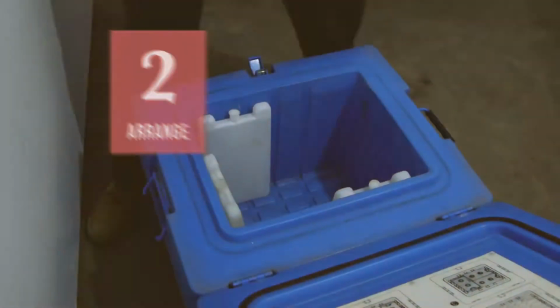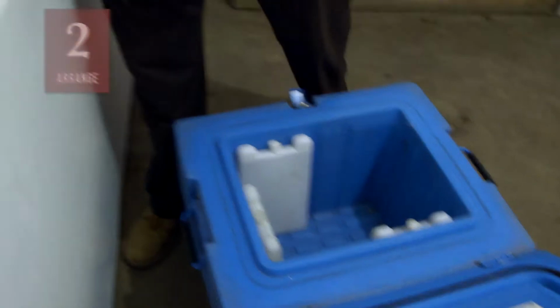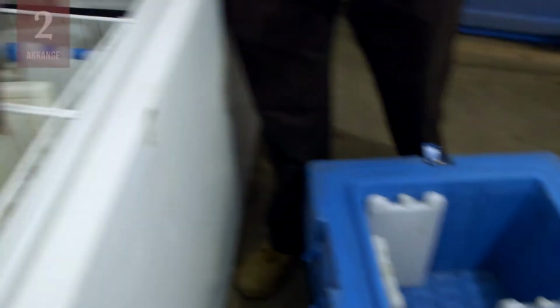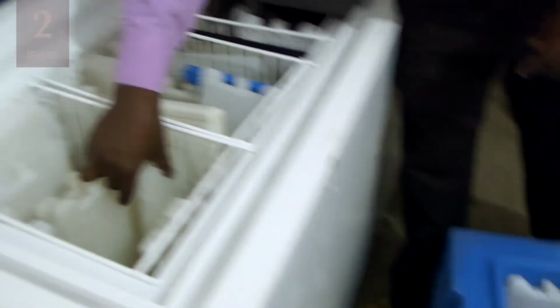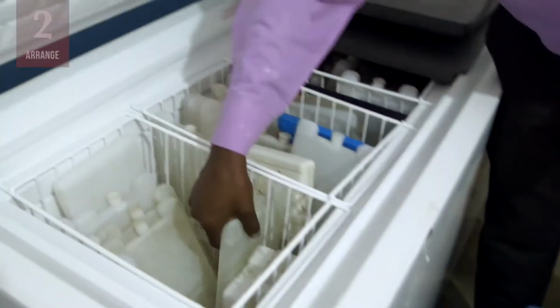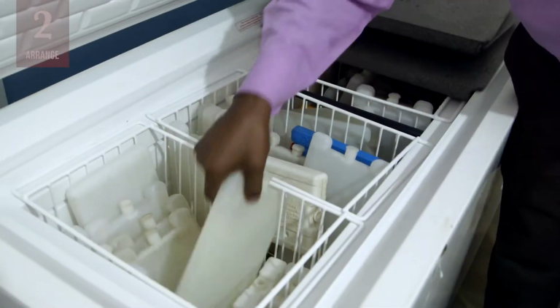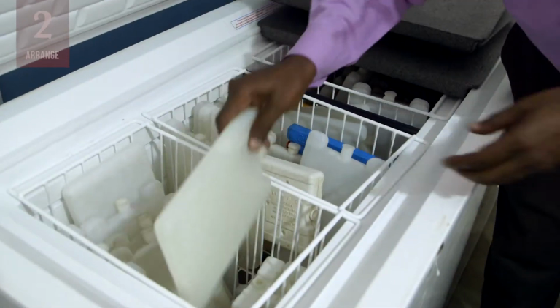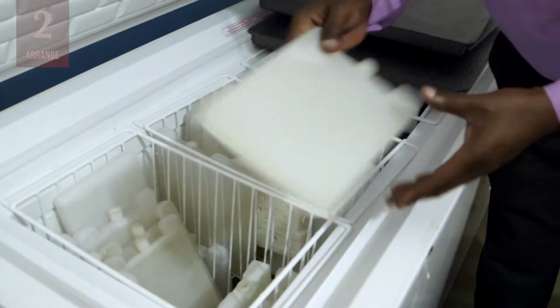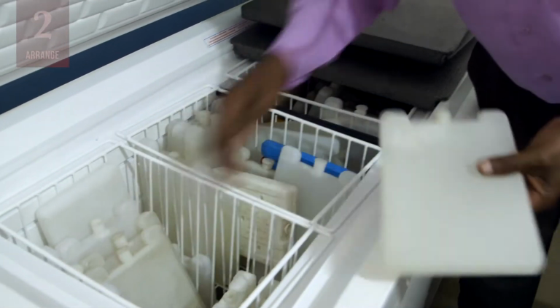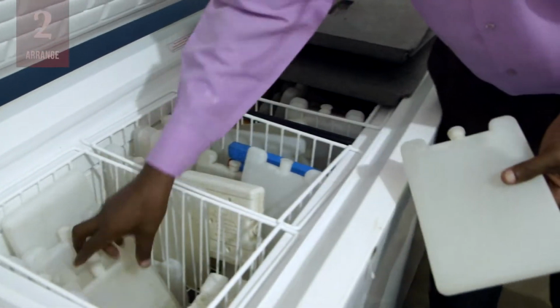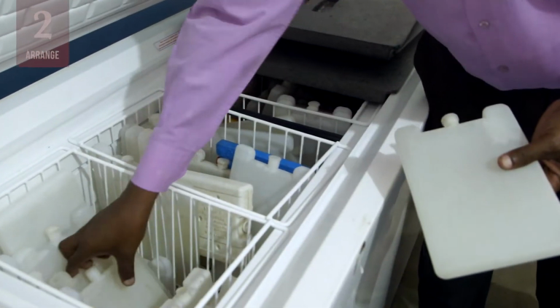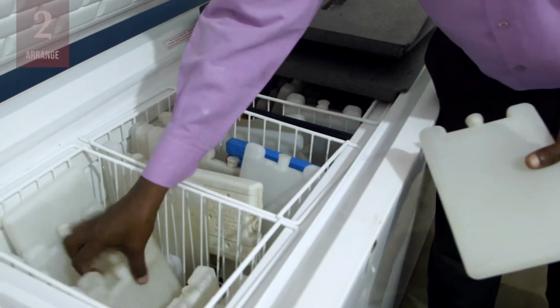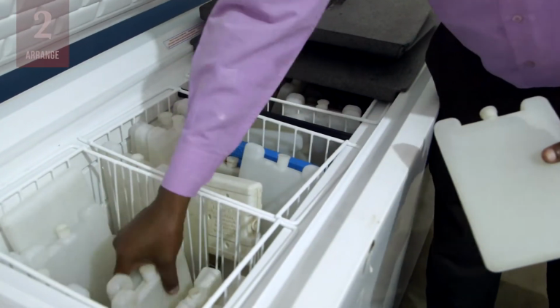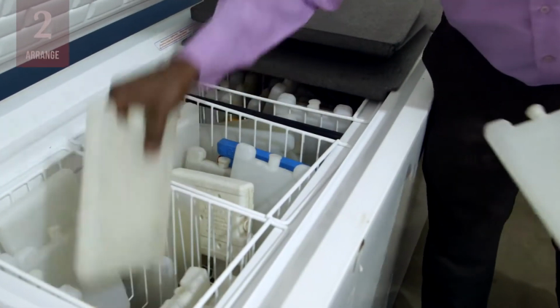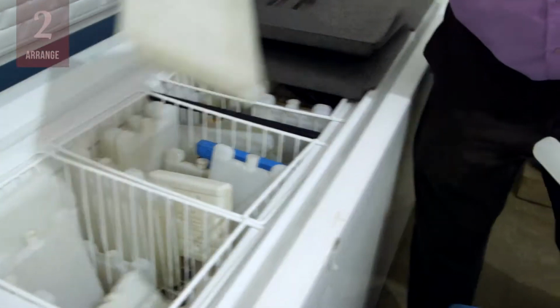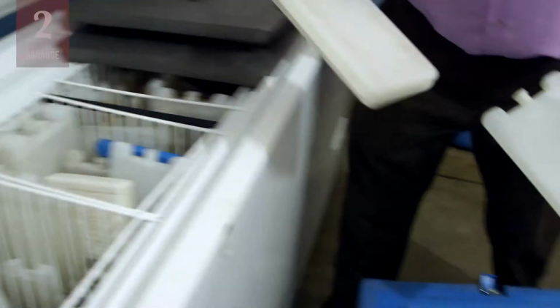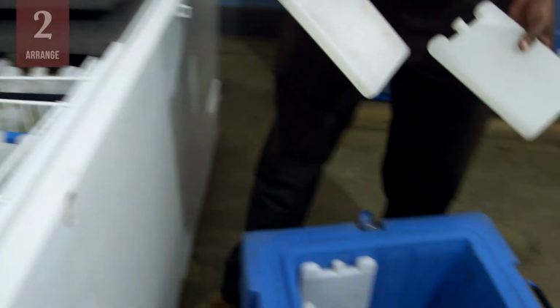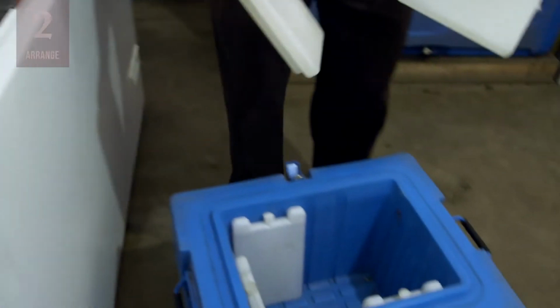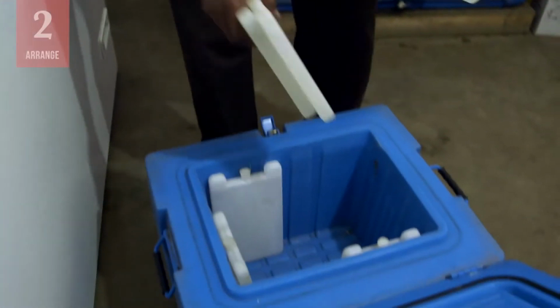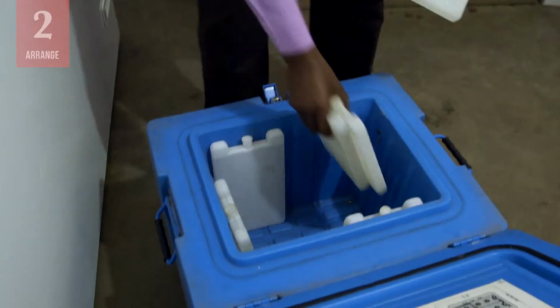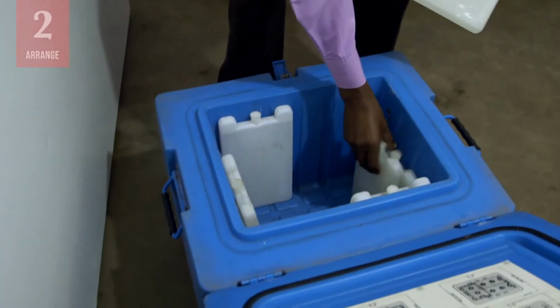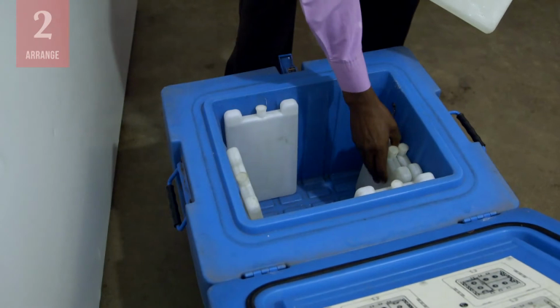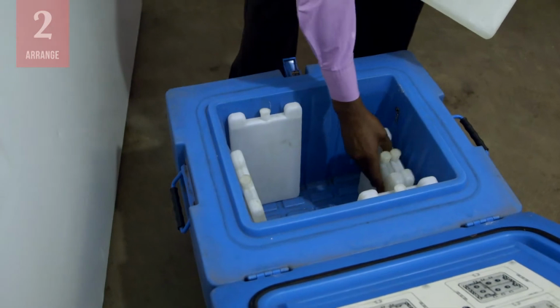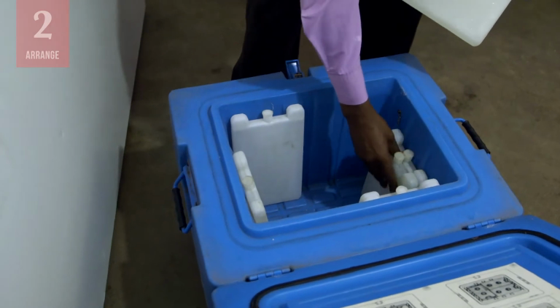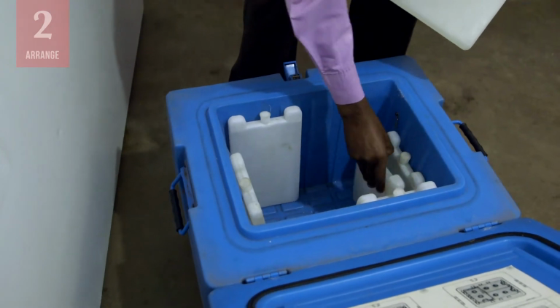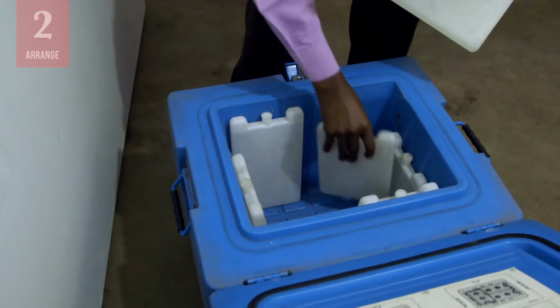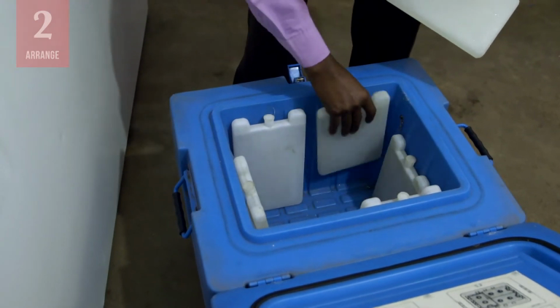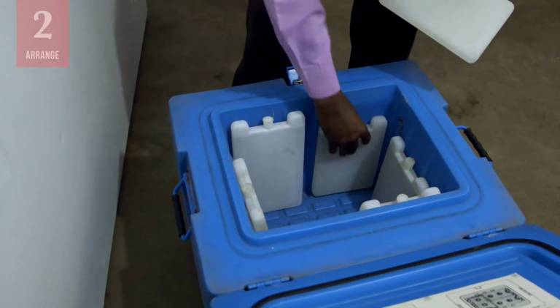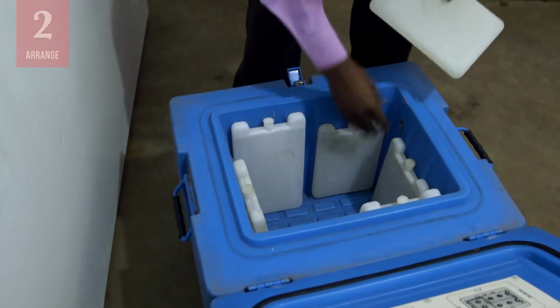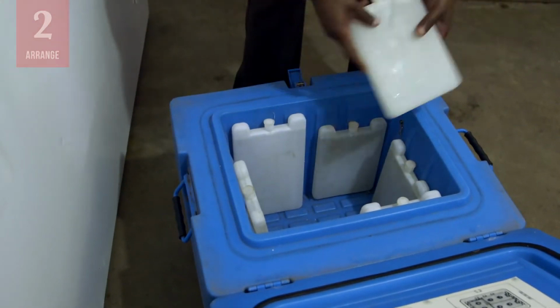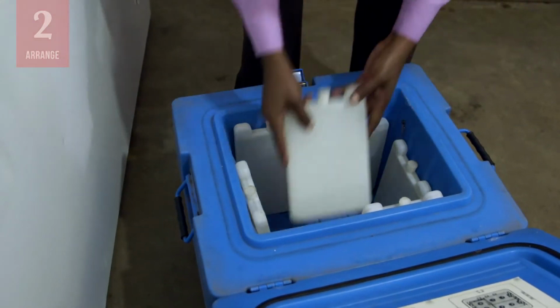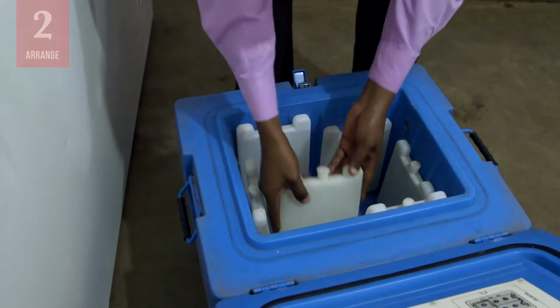Next, arrange the prepared water packs in the cold box exactly as shown in the manufacturer's instructions on the inside of the lid.